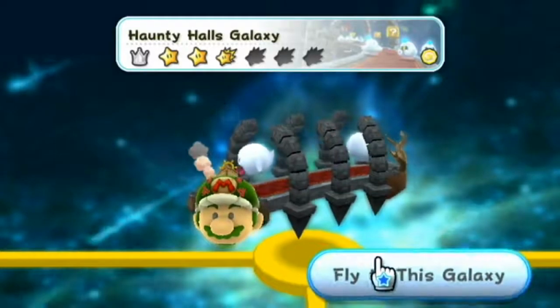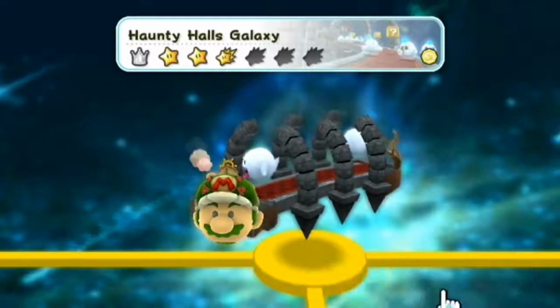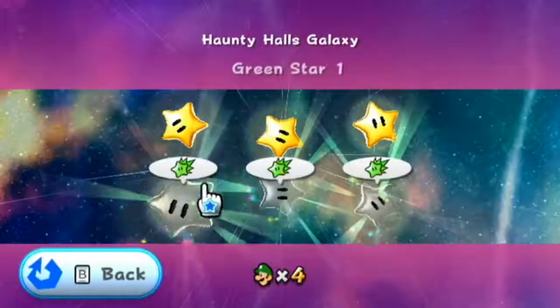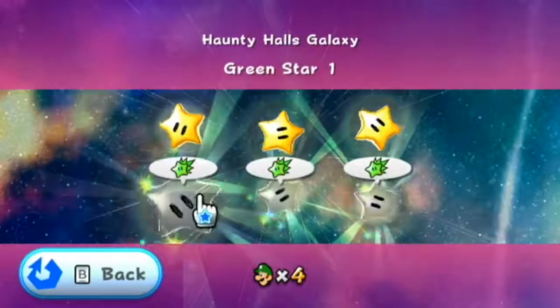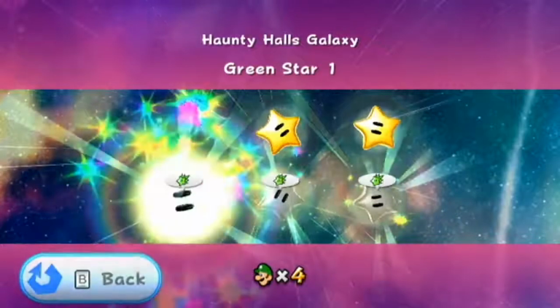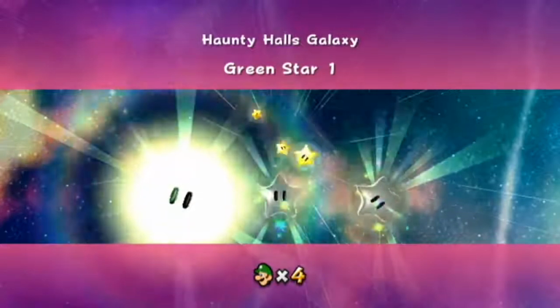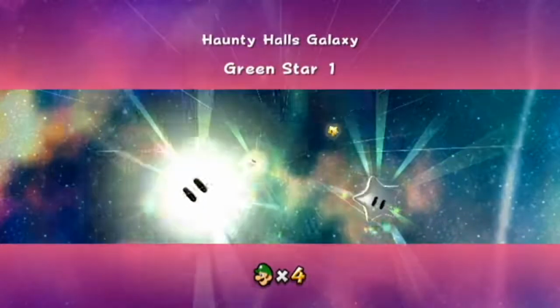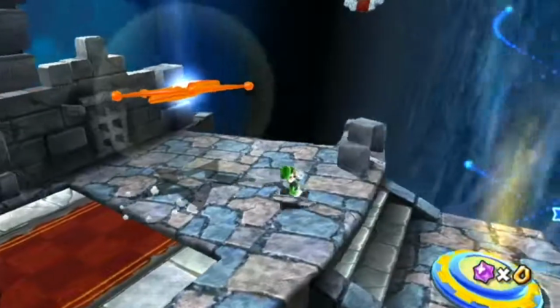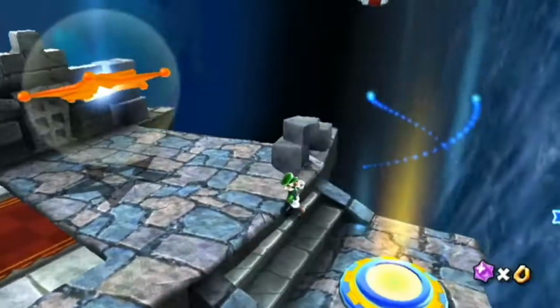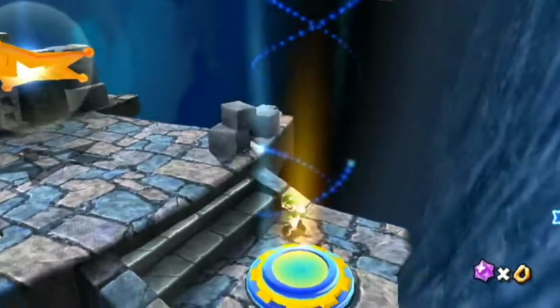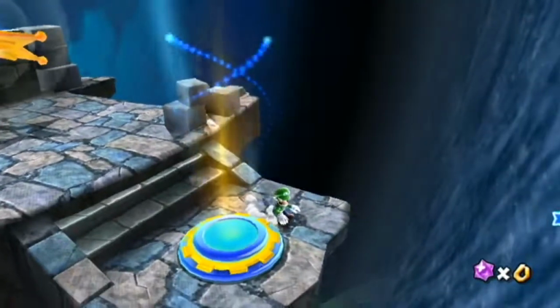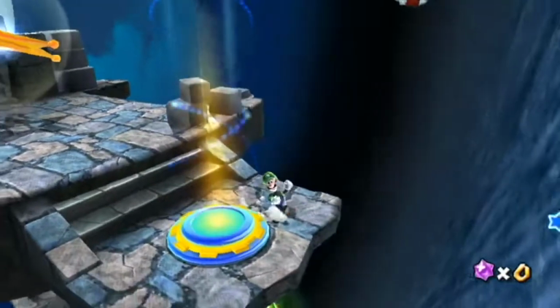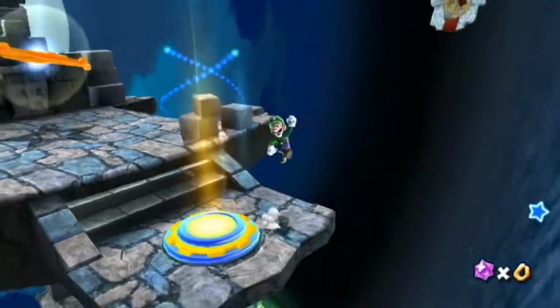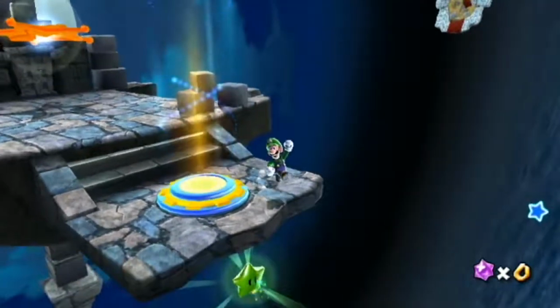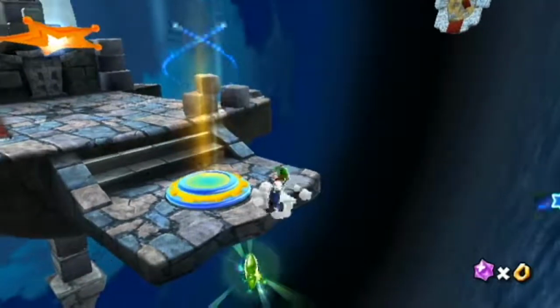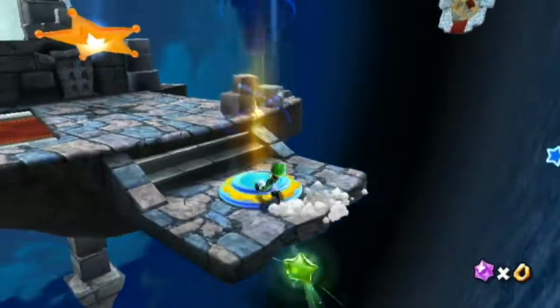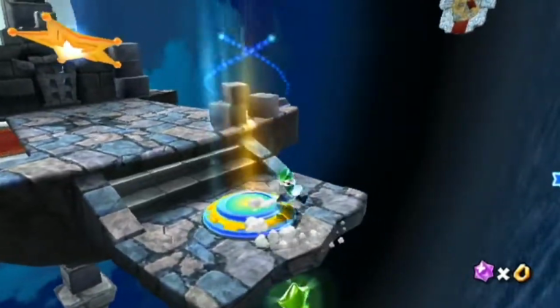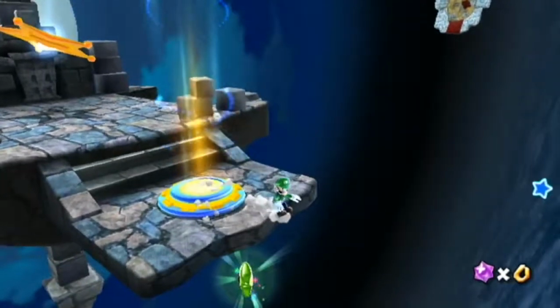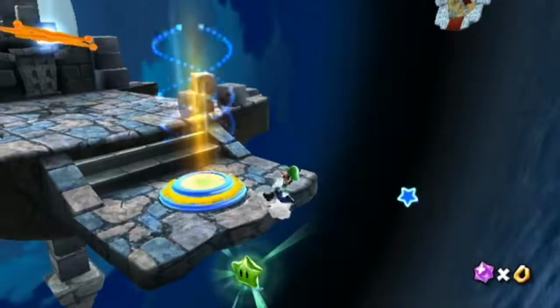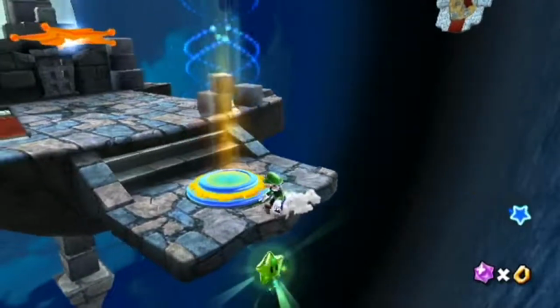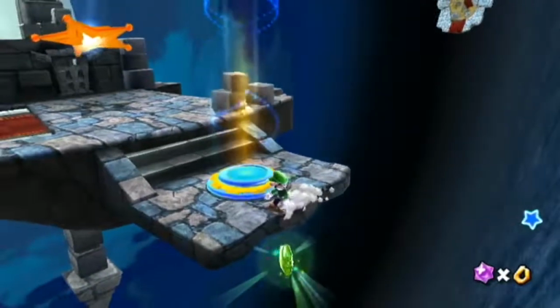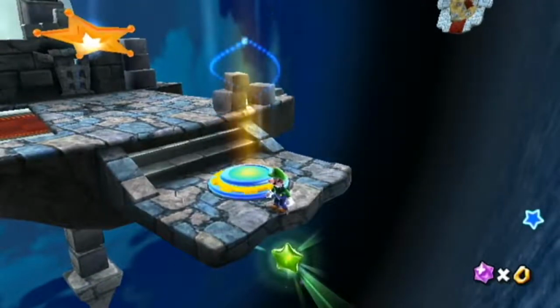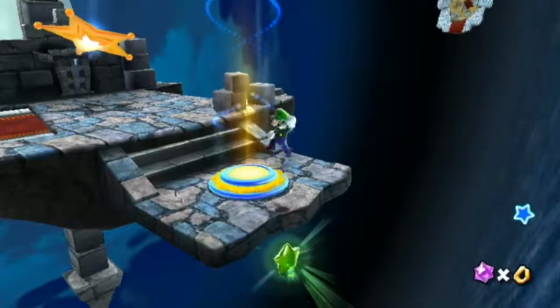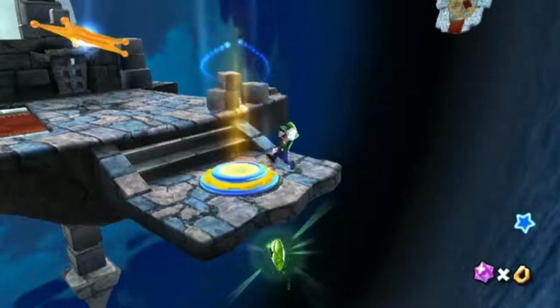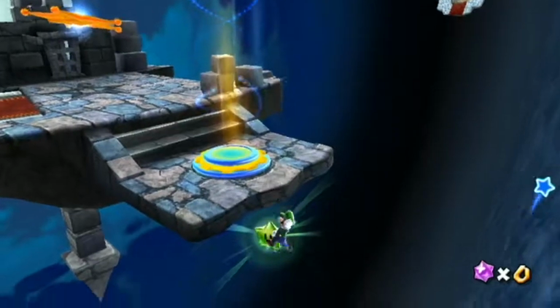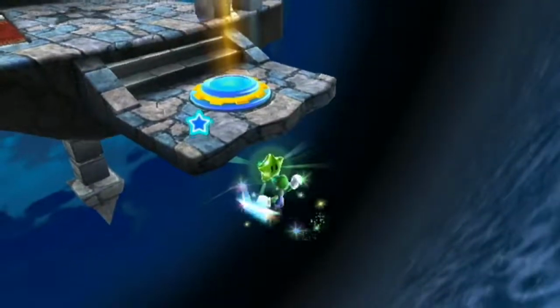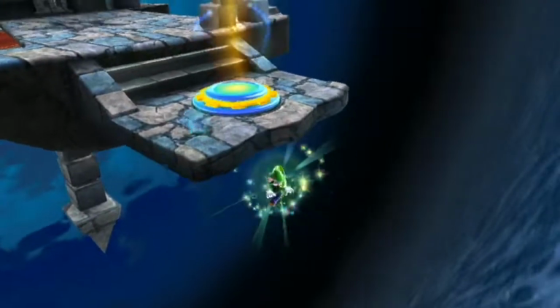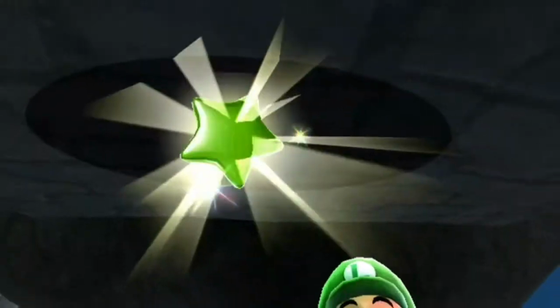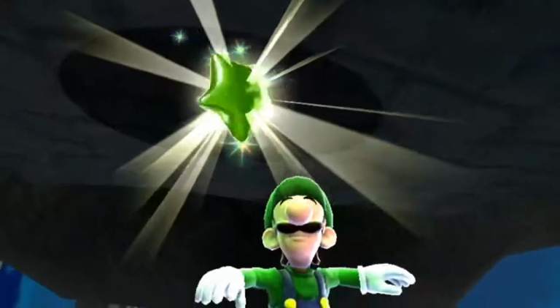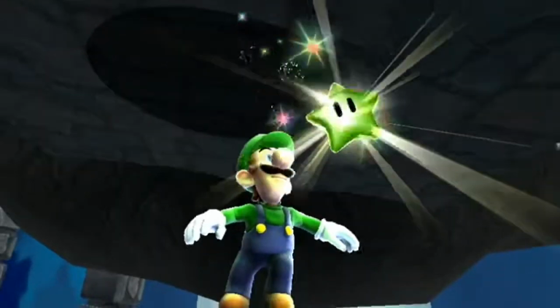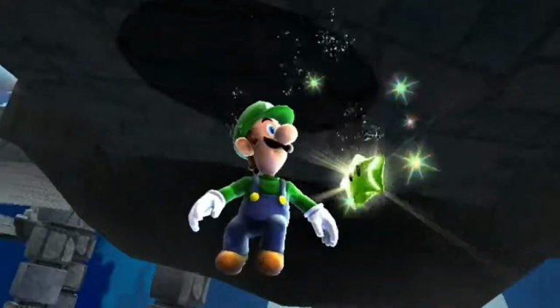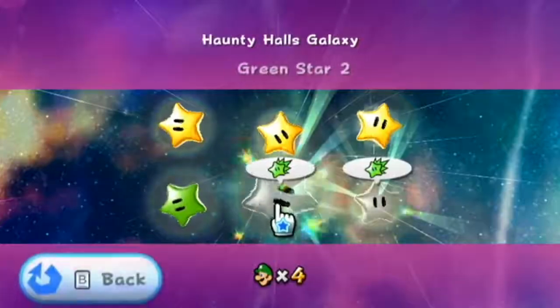Now to the Haunty Halls Galaxy for star number one. Make your way to this launch star, ignore it and the bonus area, and jump and spin into the star below the platform.